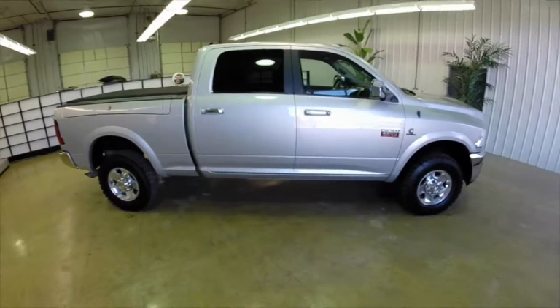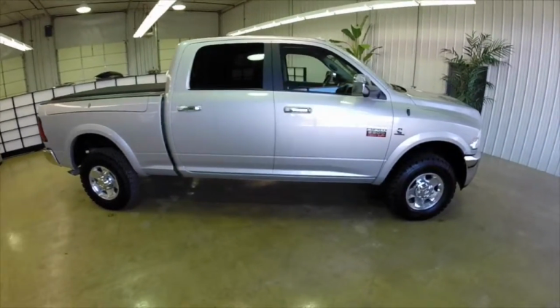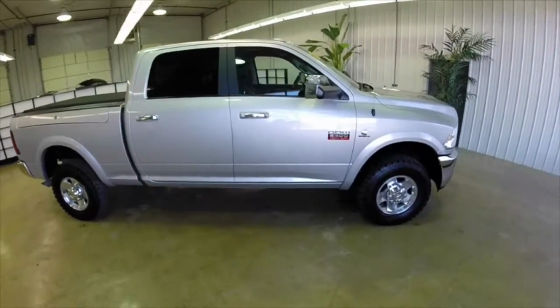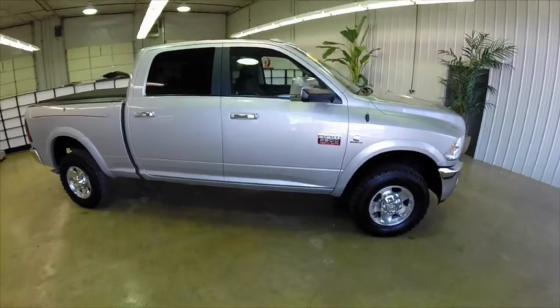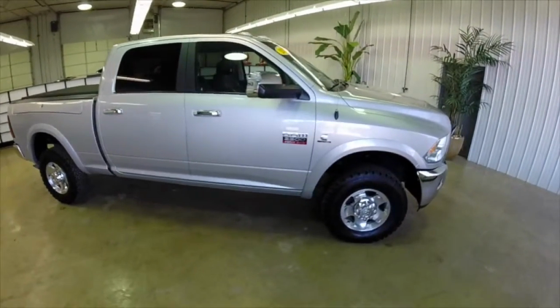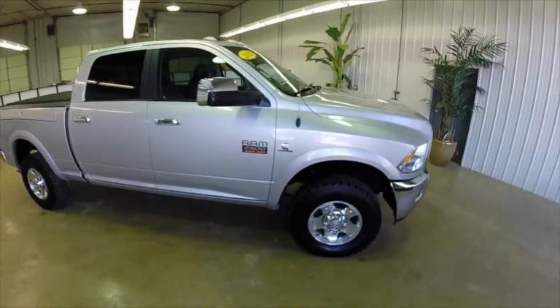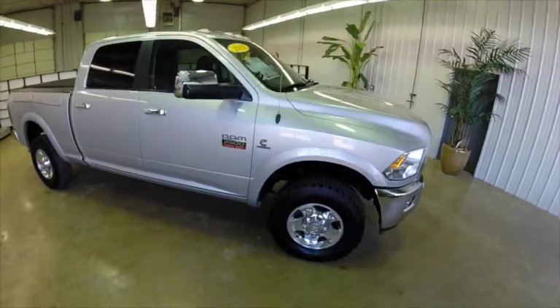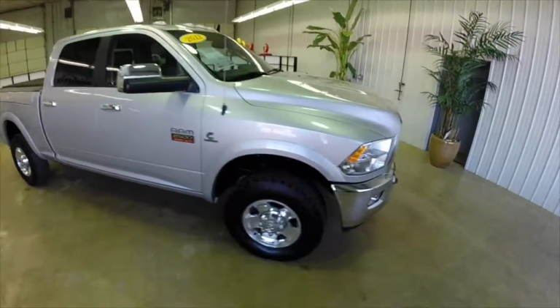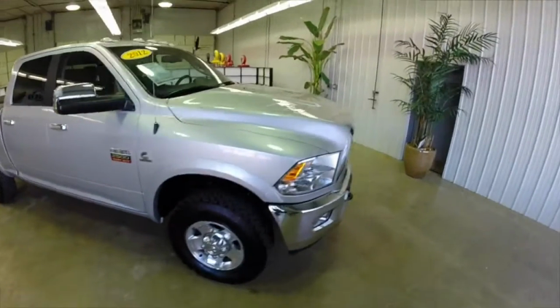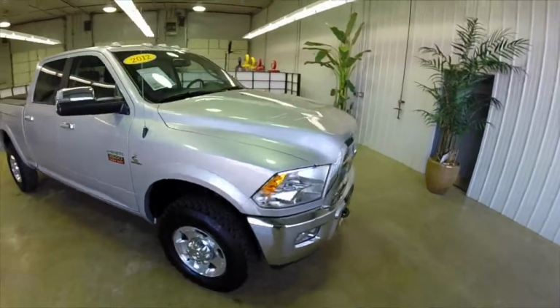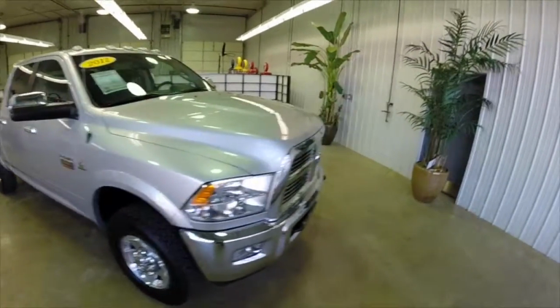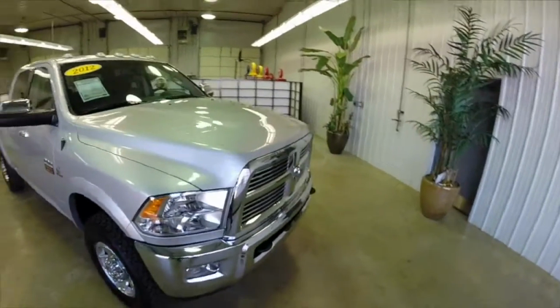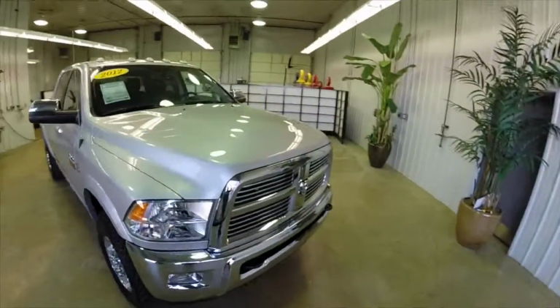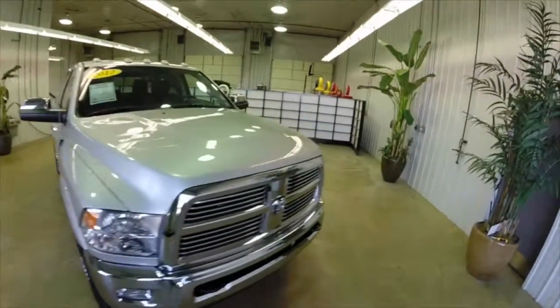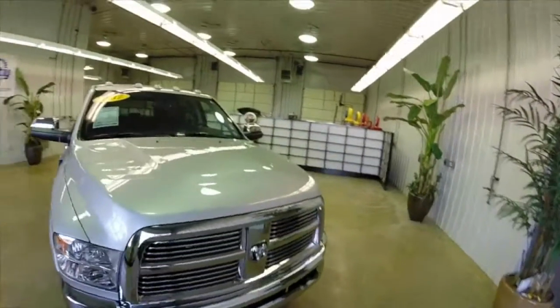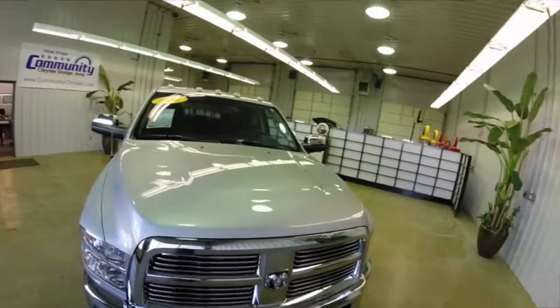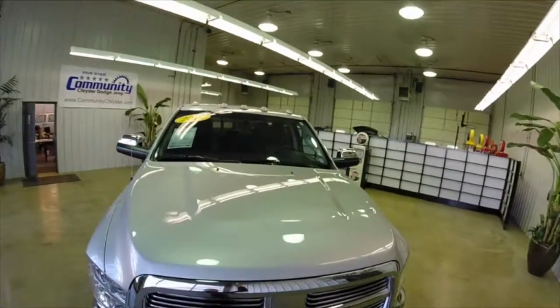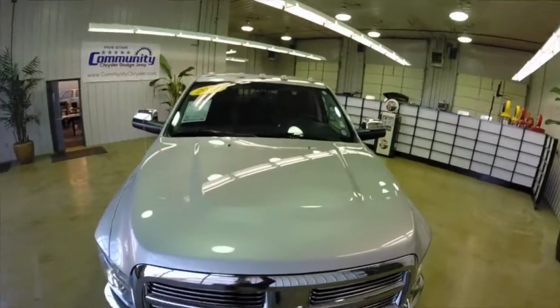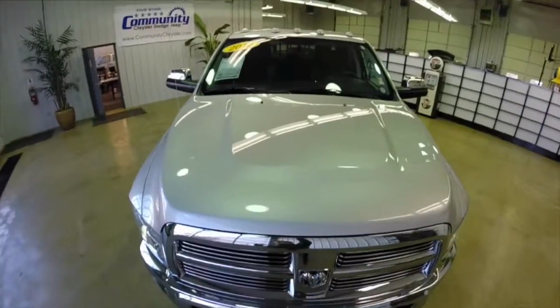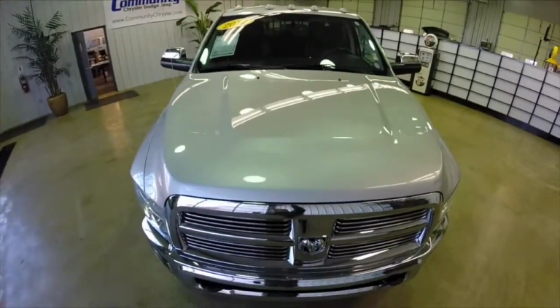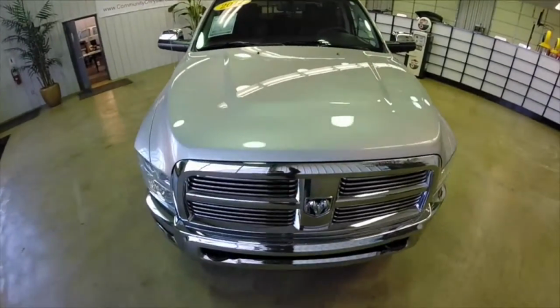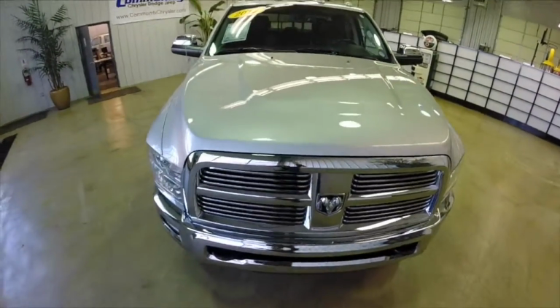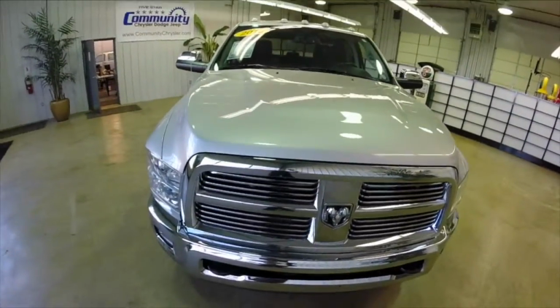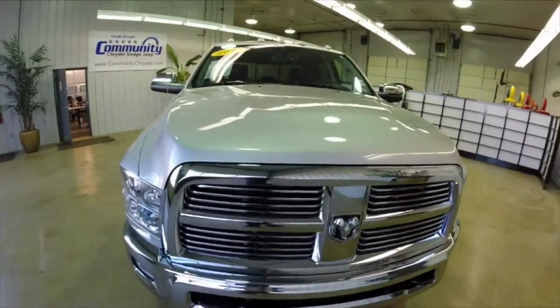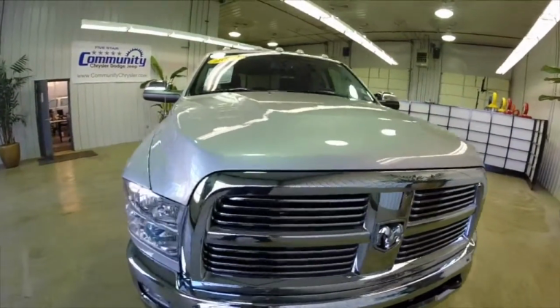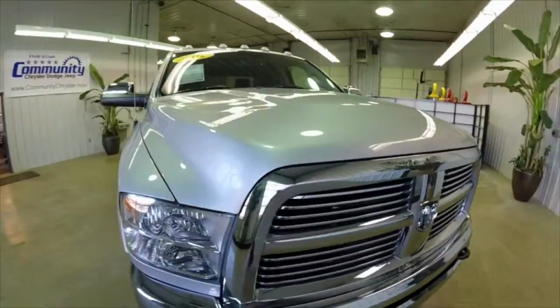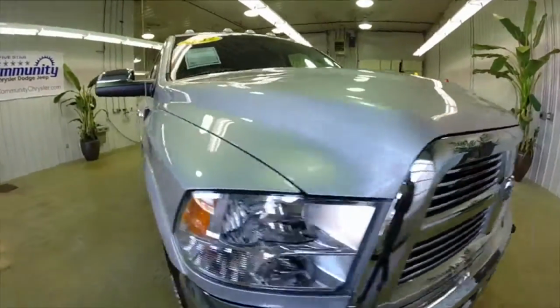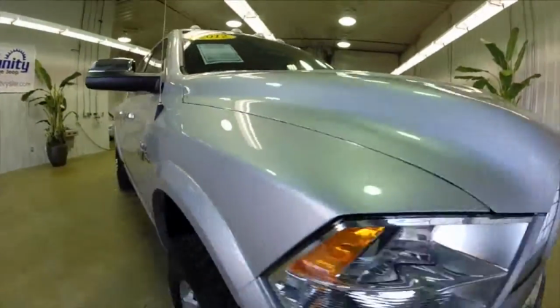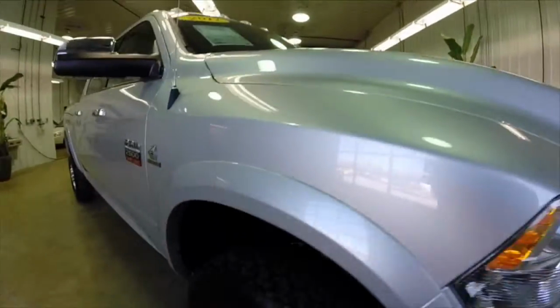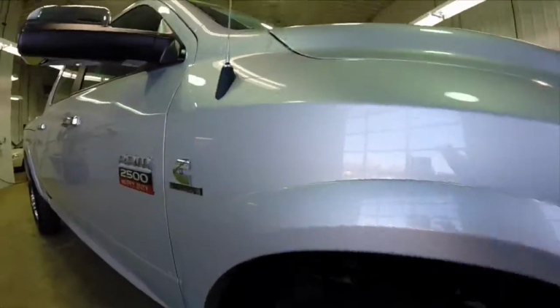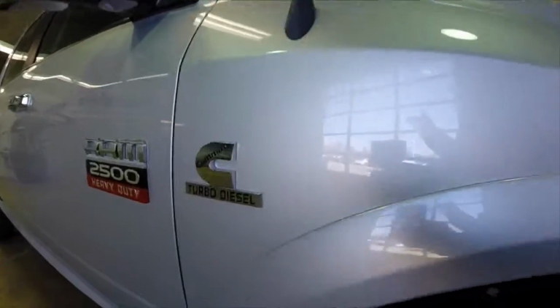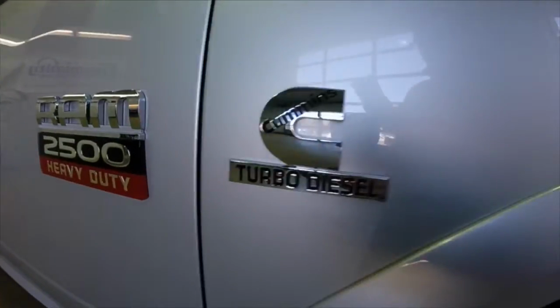Alright, that has concluded our quick walk-around of this 2012 Ram 2500 HD. If you have any questions or would like to see this vehicle, please contact our showroom. One of our friendly sales staff would be more than happy to answer any questions that you may have. And as always, thanks for watching!